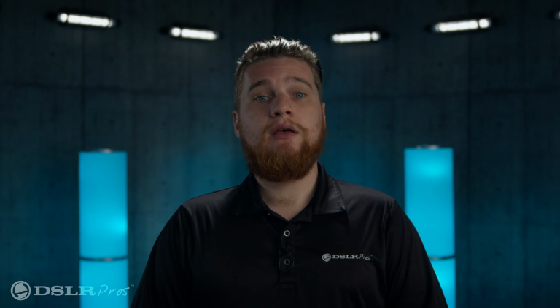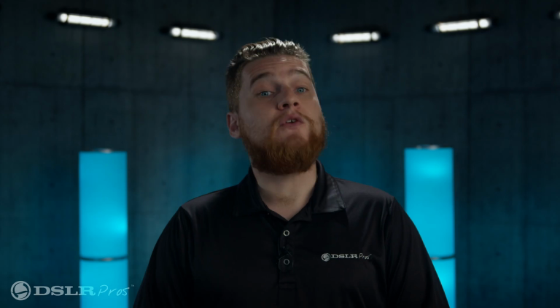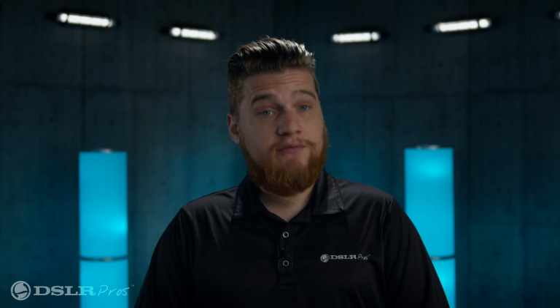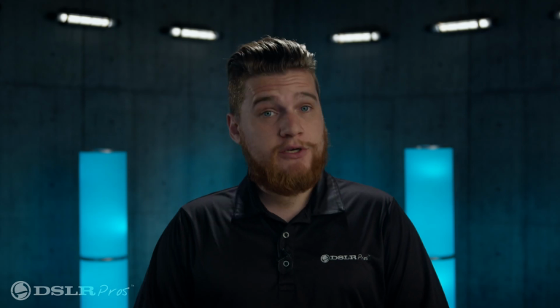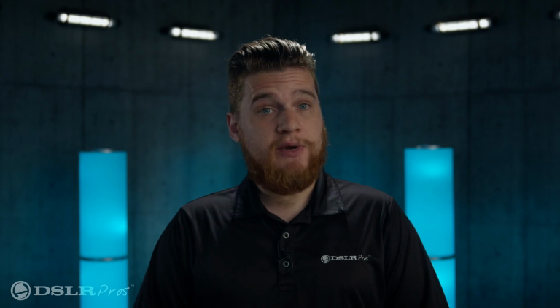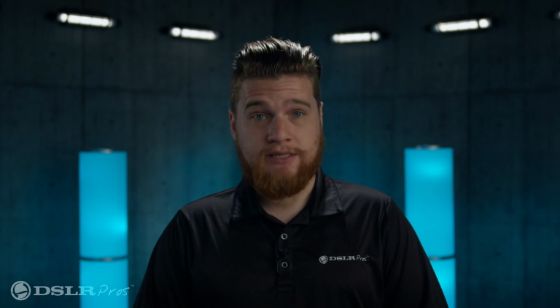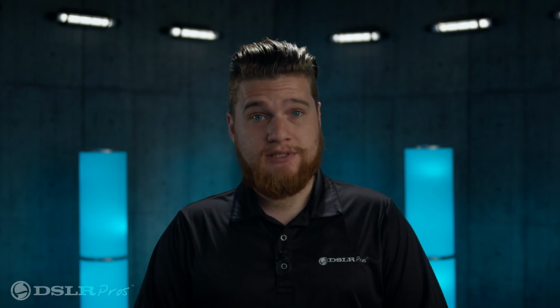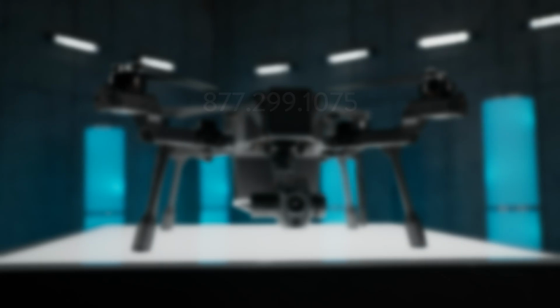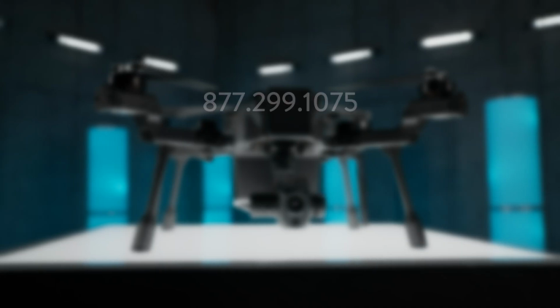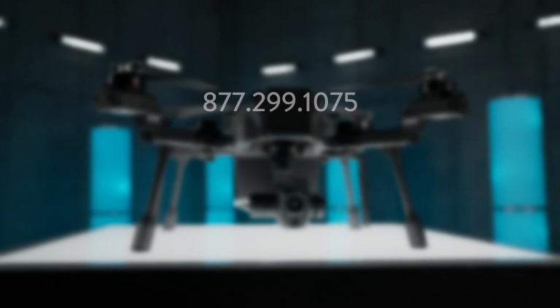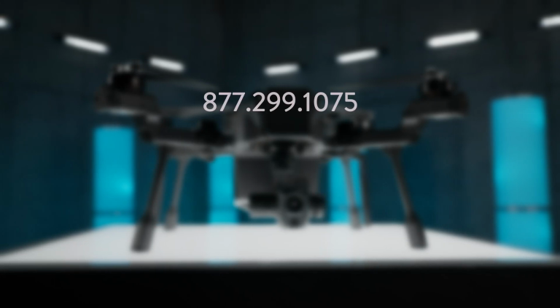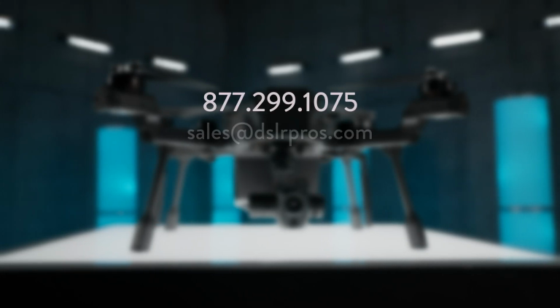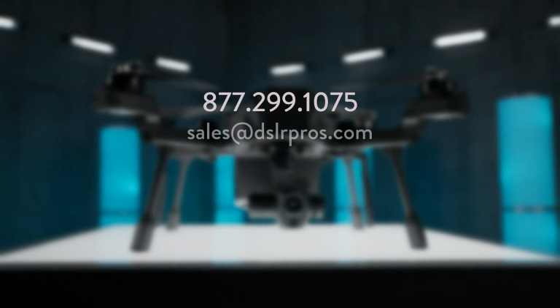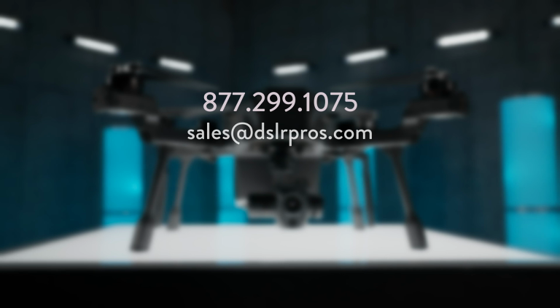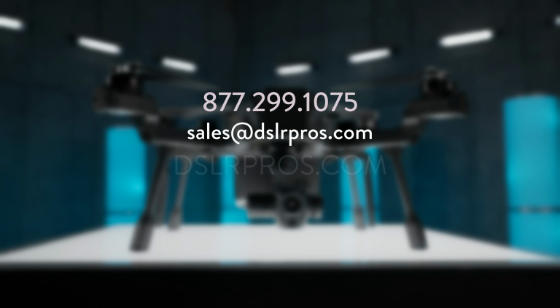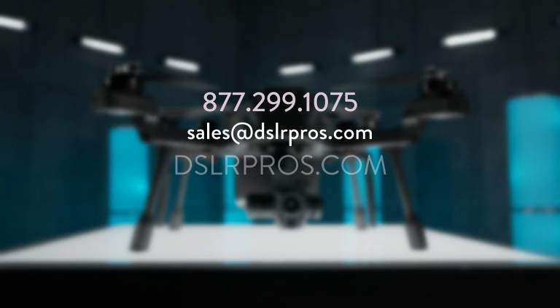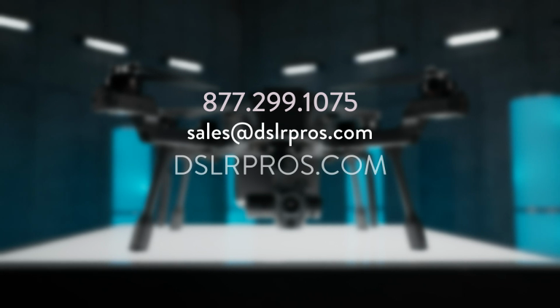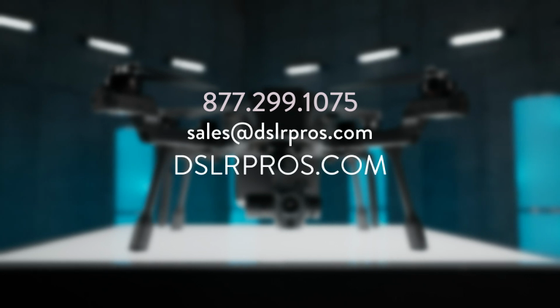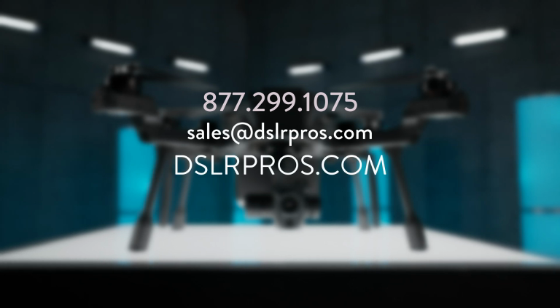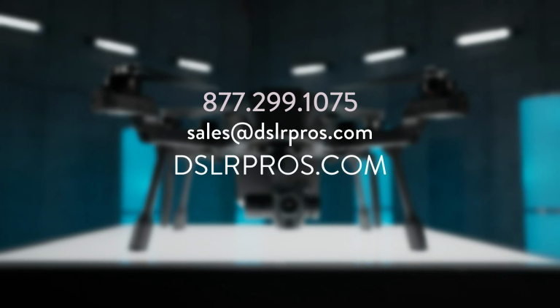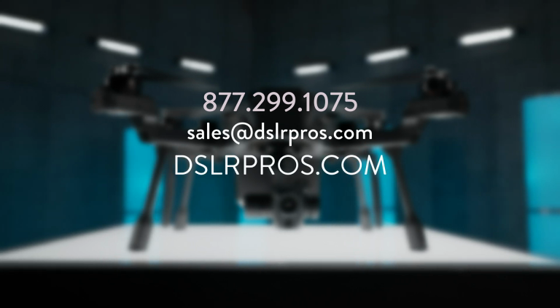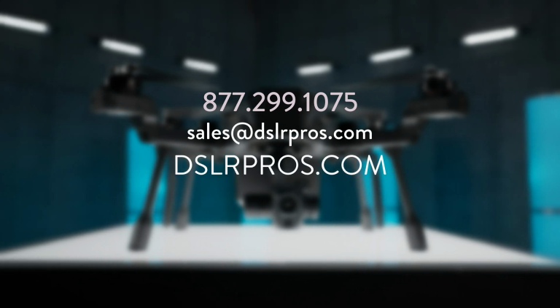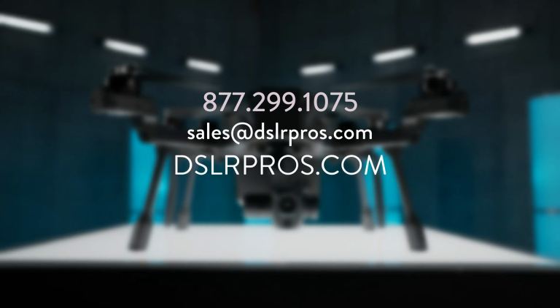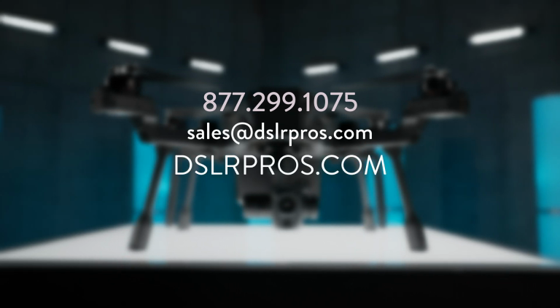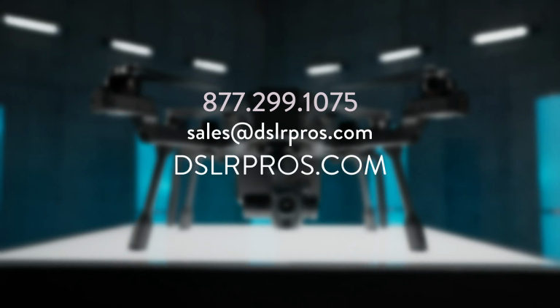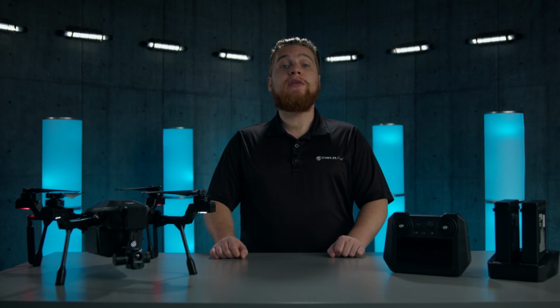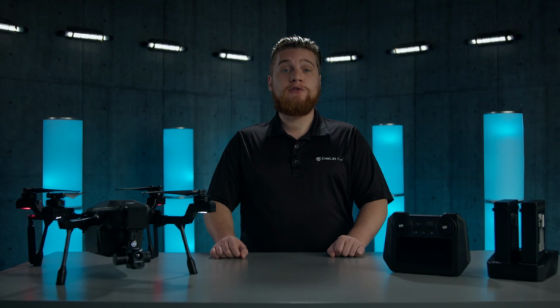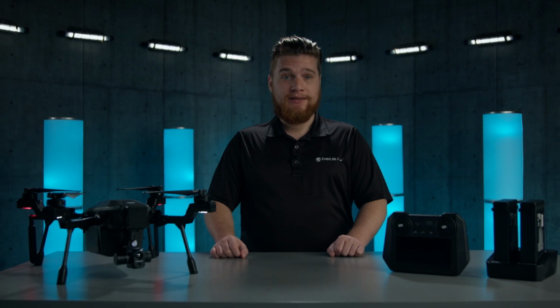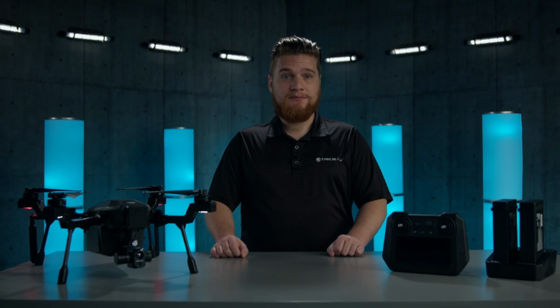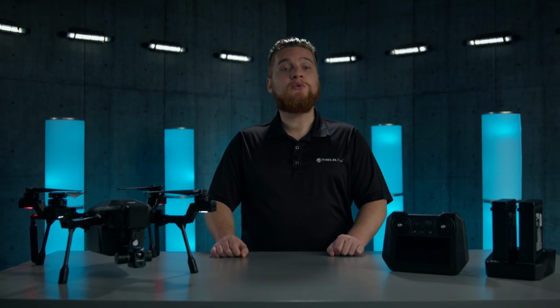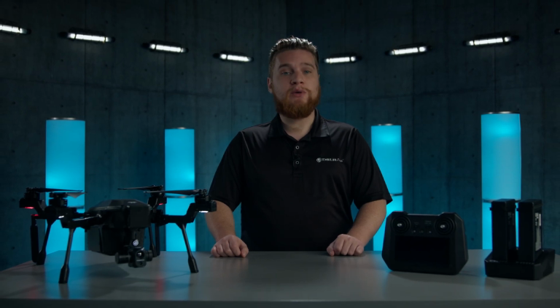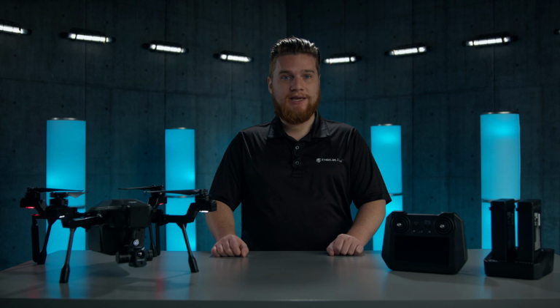If you have any questions about the Cirrus, give us a call, email us, or visit our website at DSLRPros.com. Thanks for tuning in, and we'll see you next time.